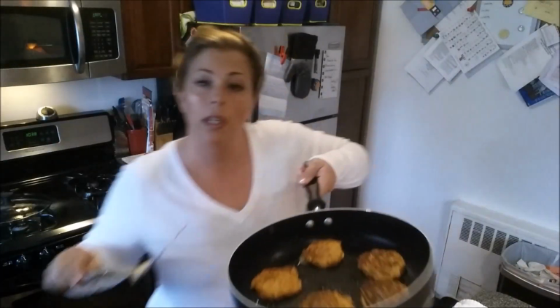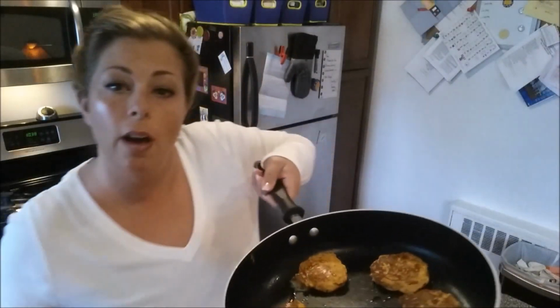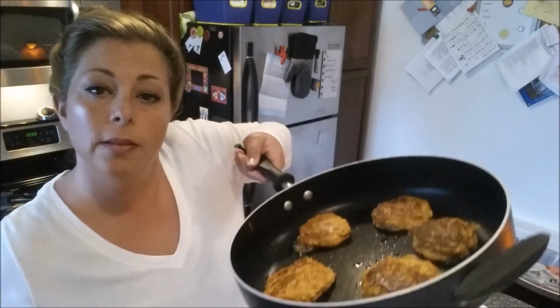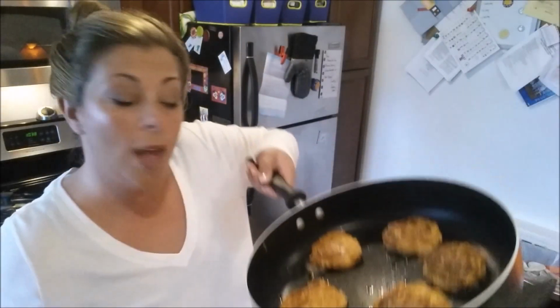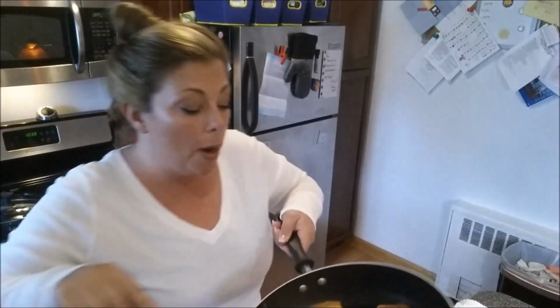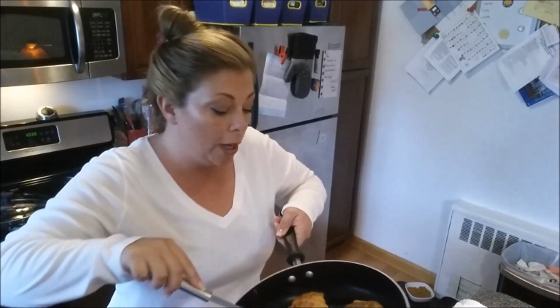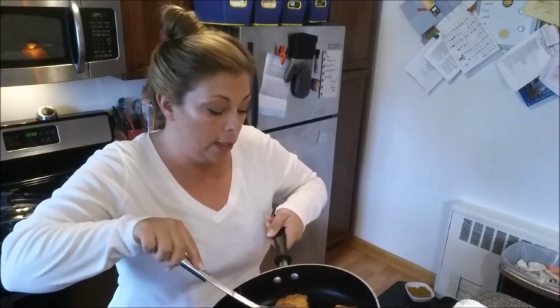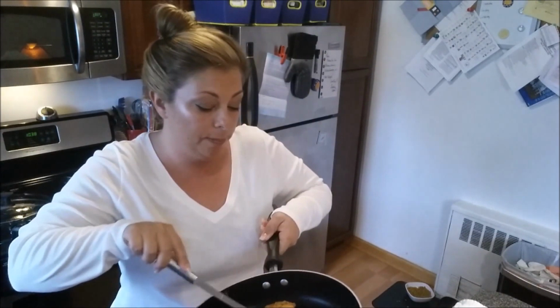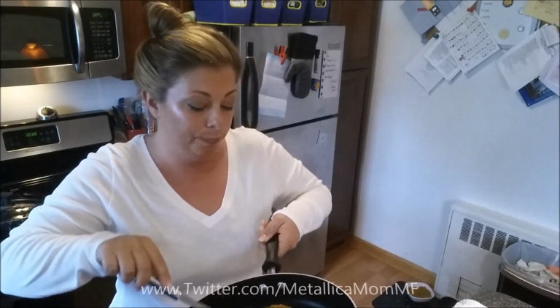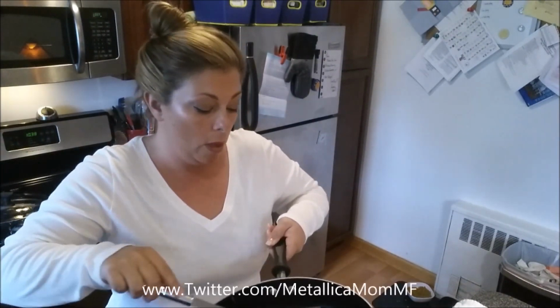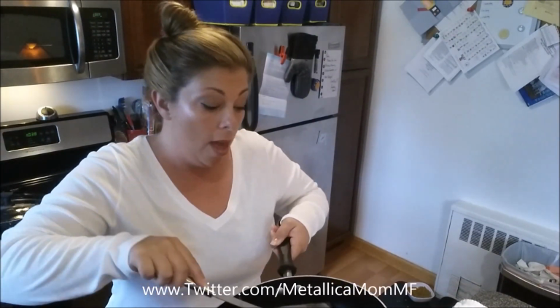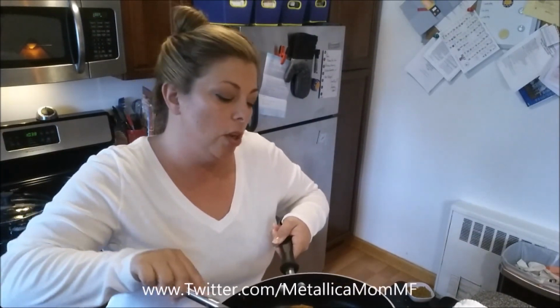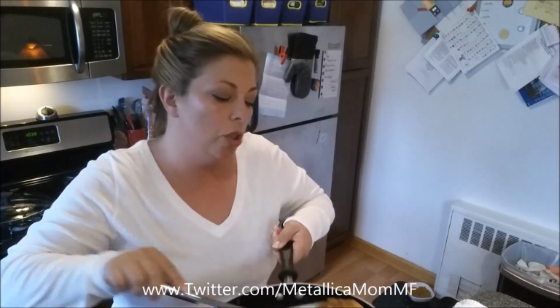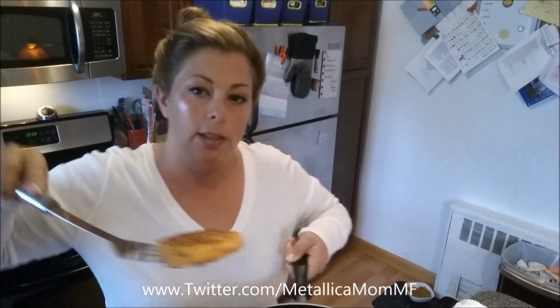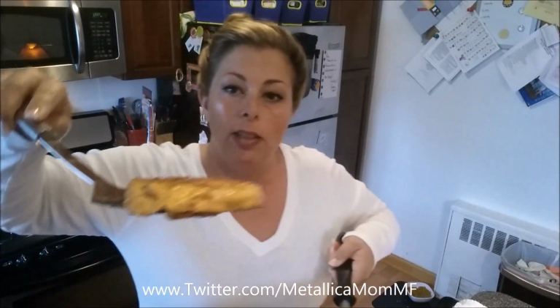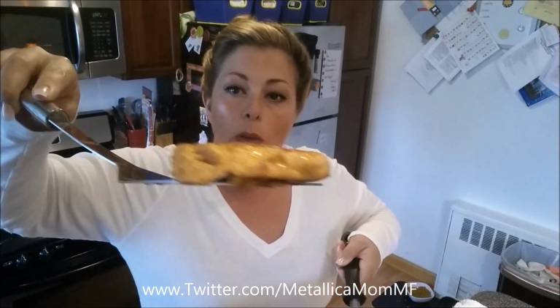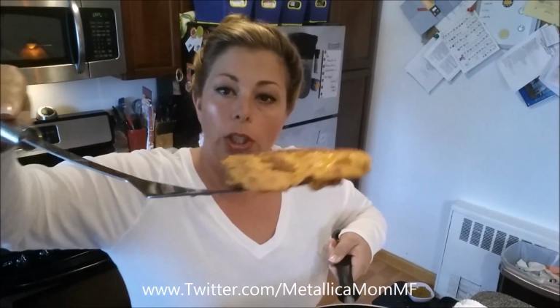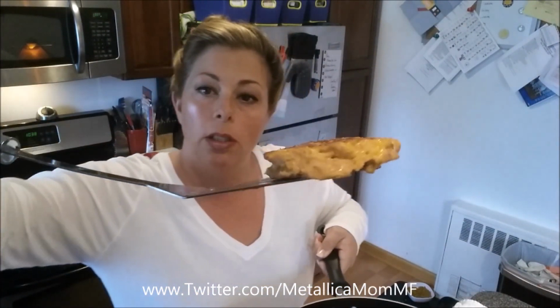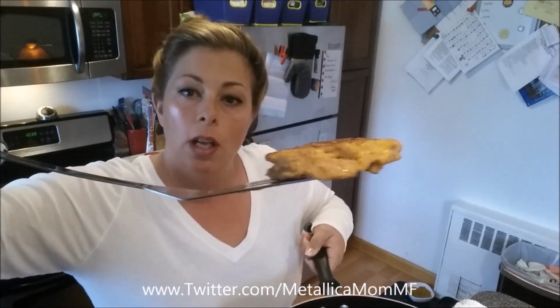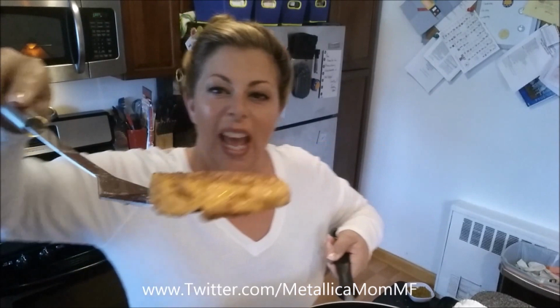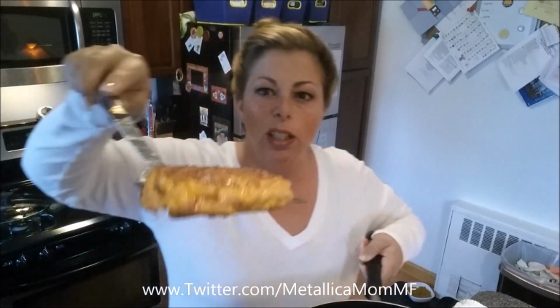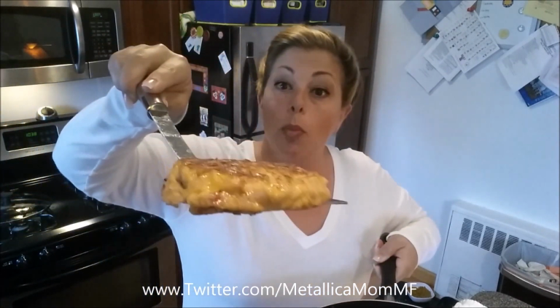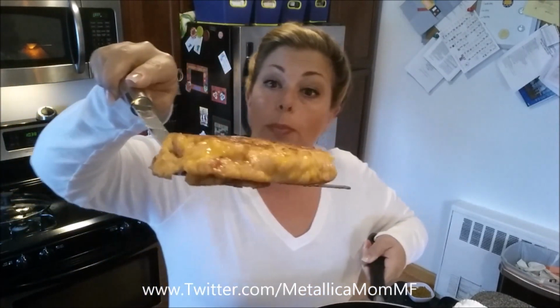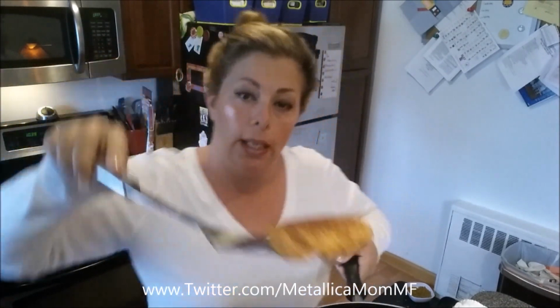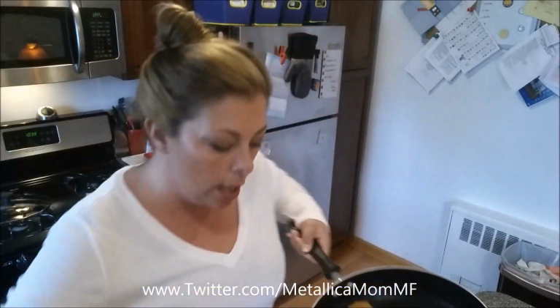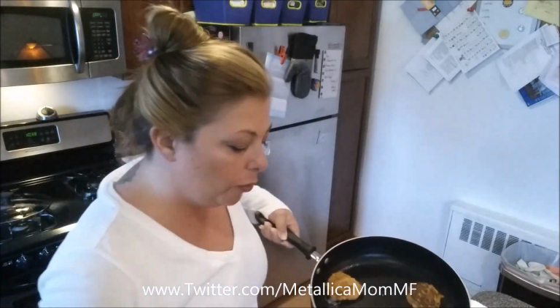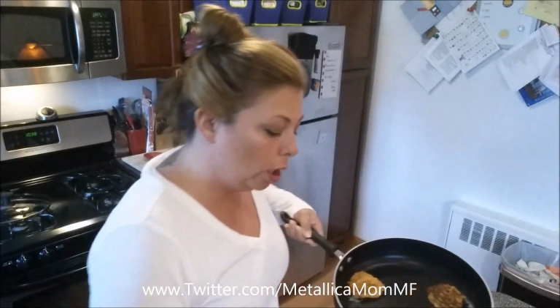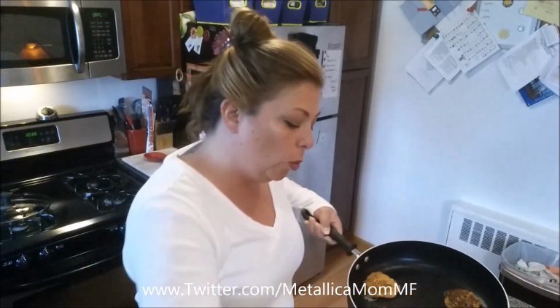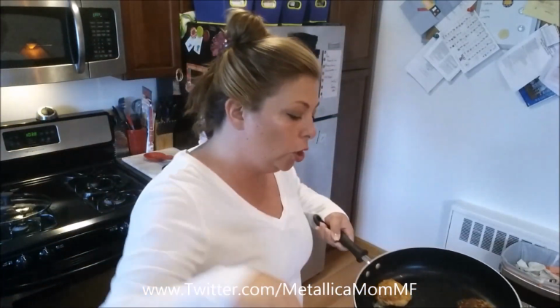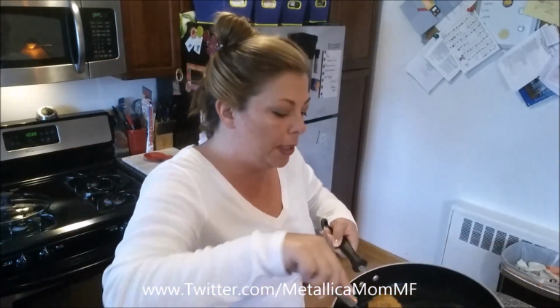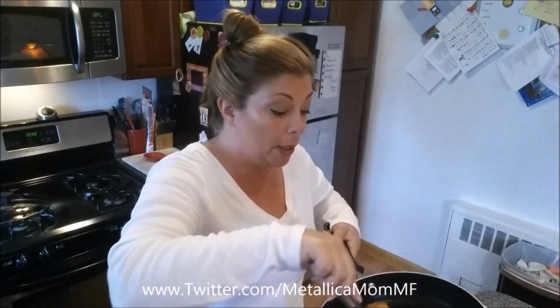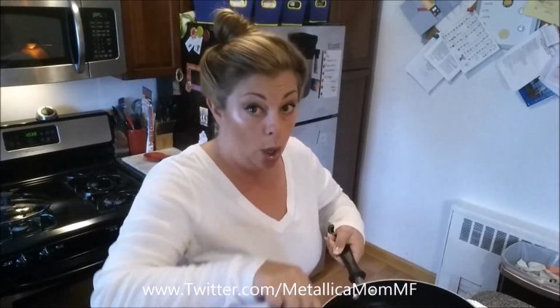Here they are — Maryland crab cakes. These are so nice and they smell really good. You can add a little bit more Old Bay in there before you cook them if you wanted to, but you've got to be careful about the salt.